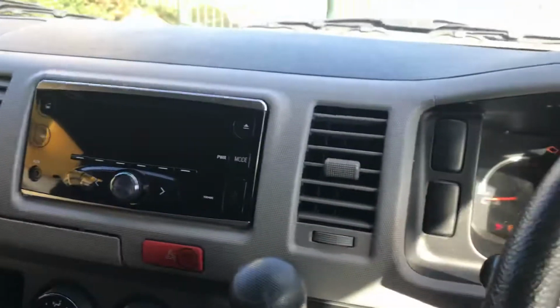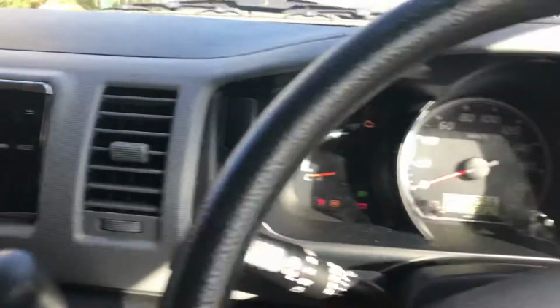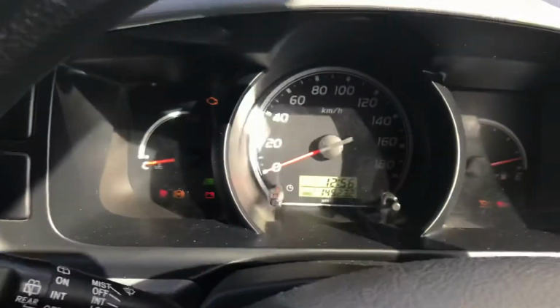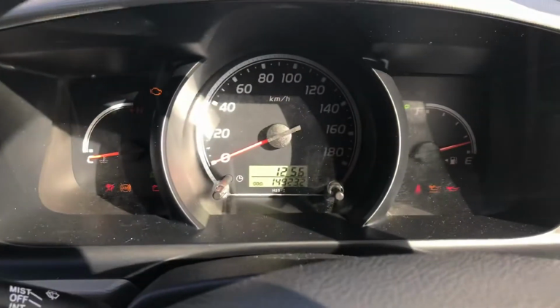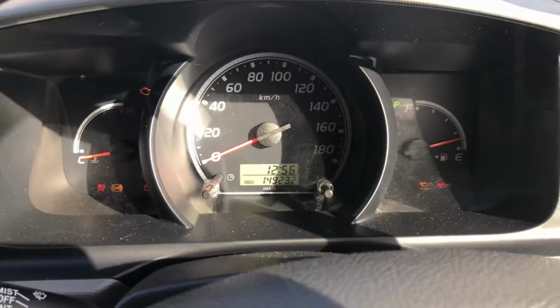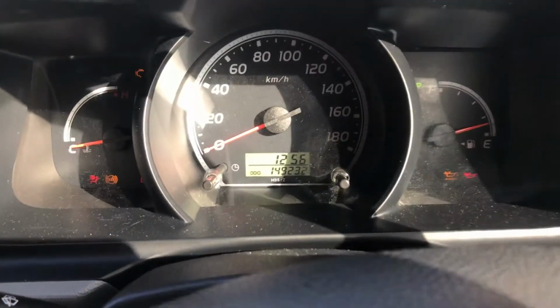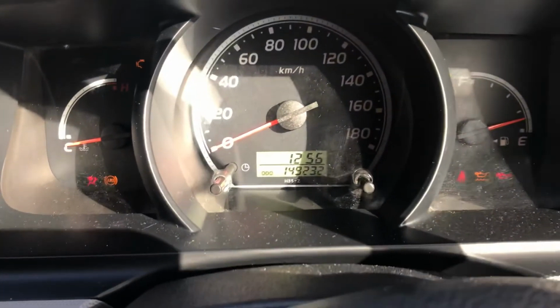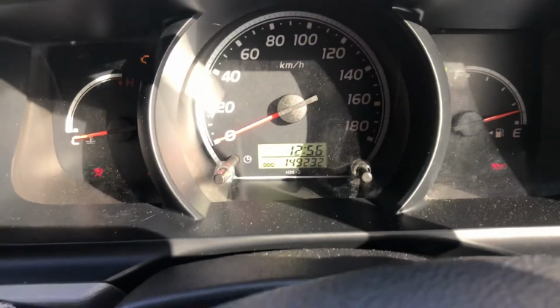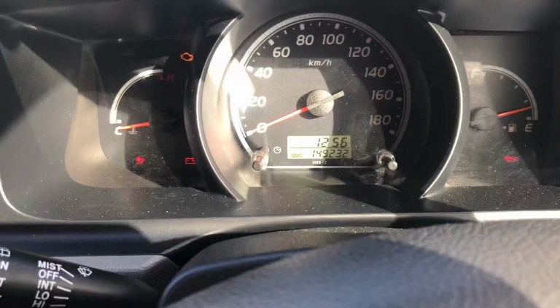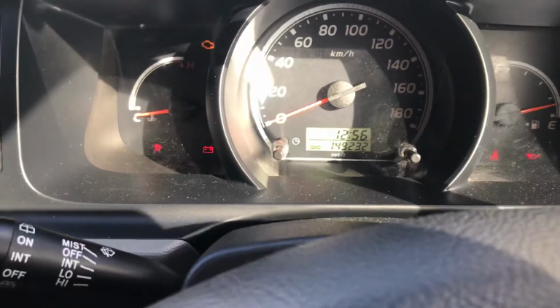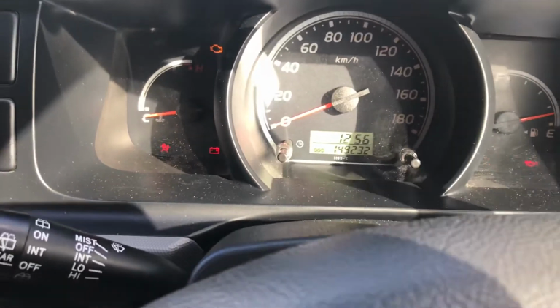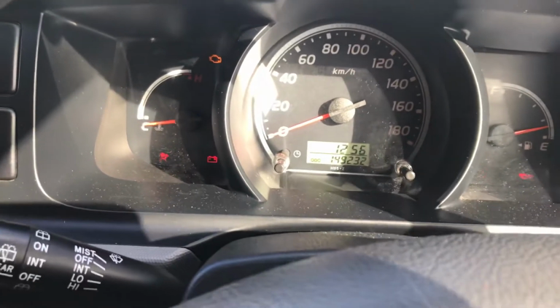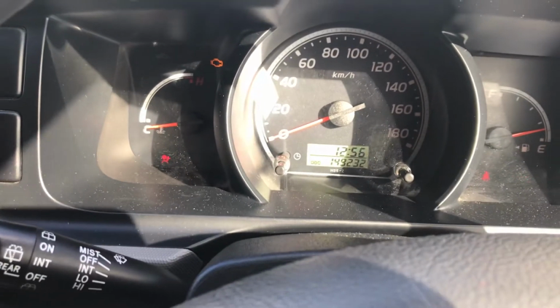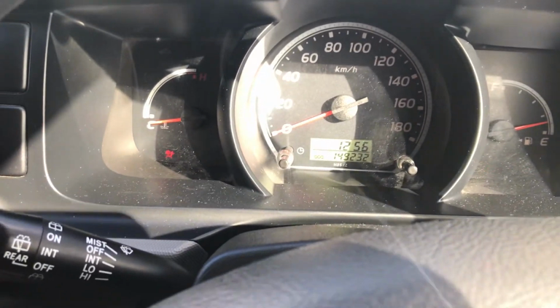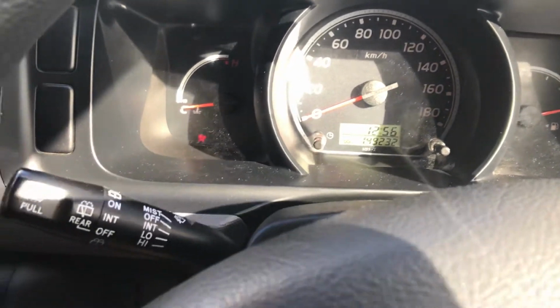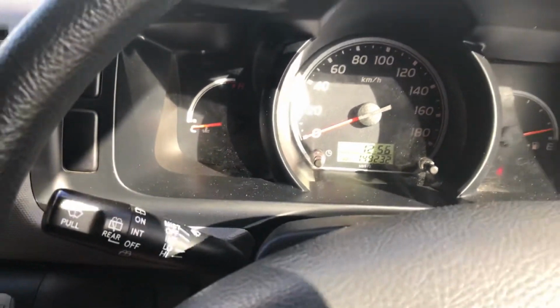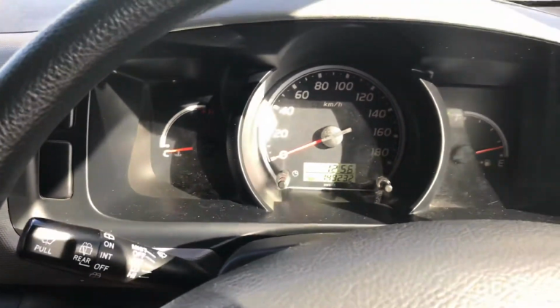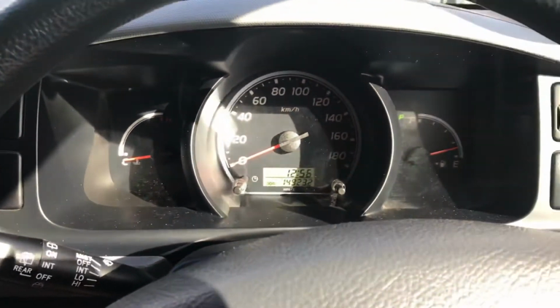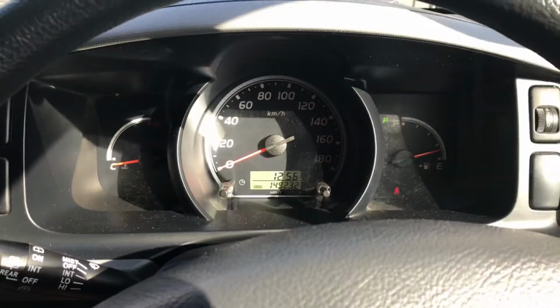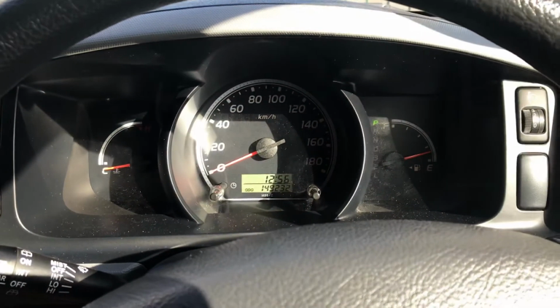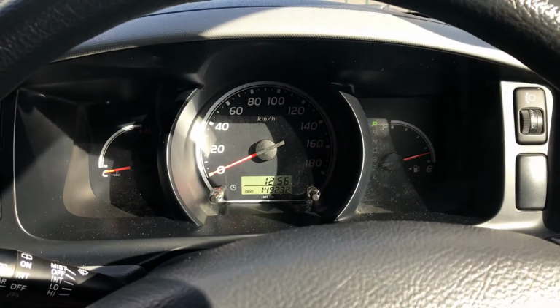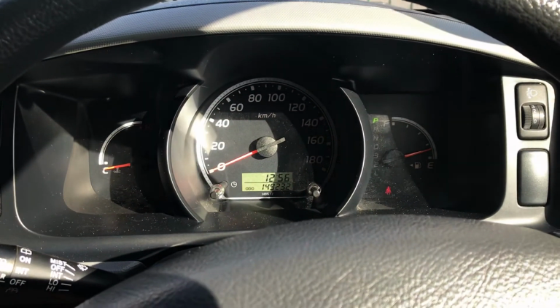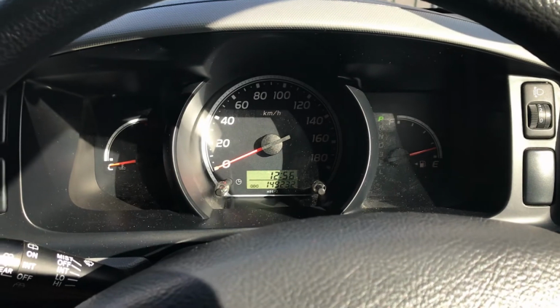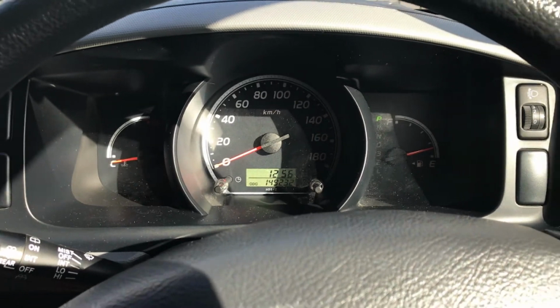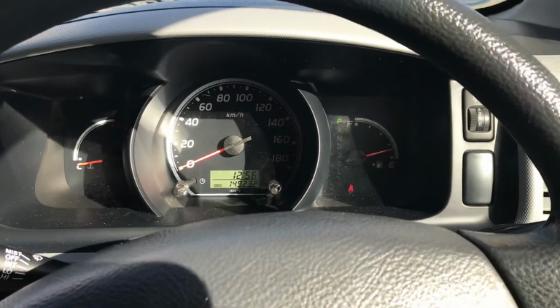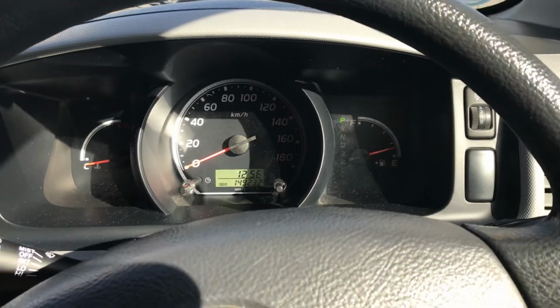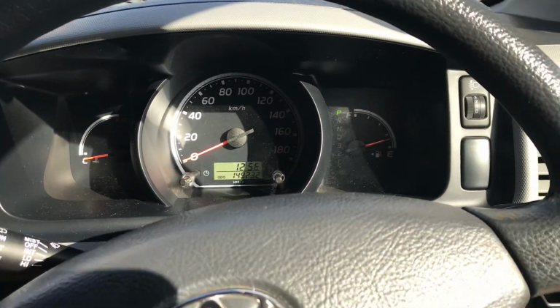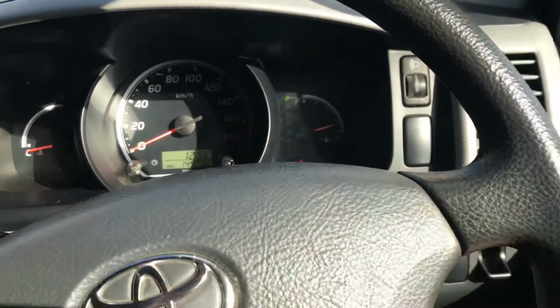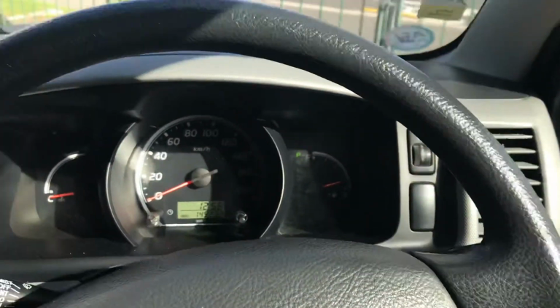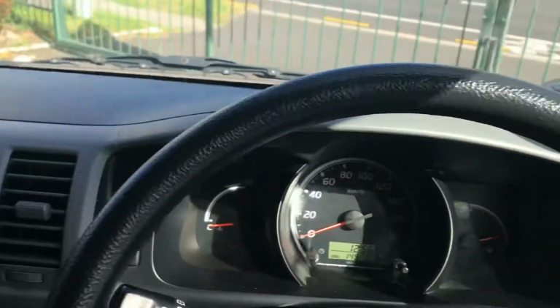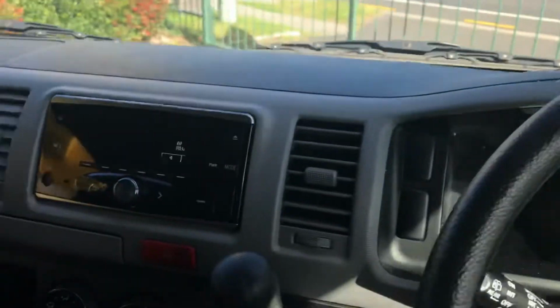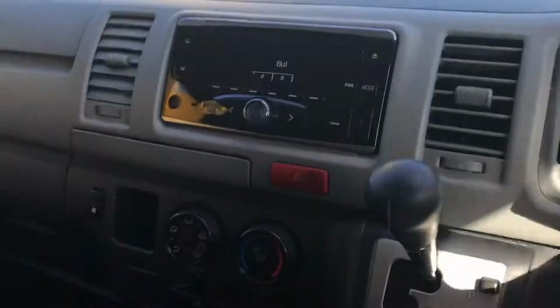Start it up. 149,000 Ks, petrol. That helps if you're looking for a van.